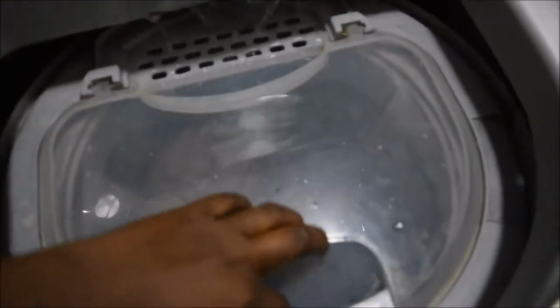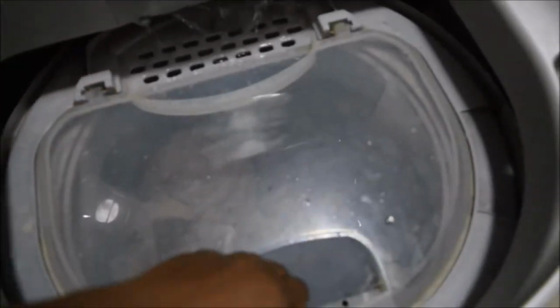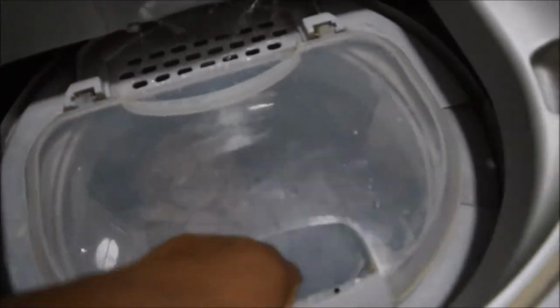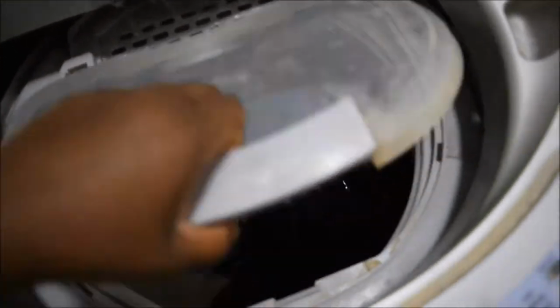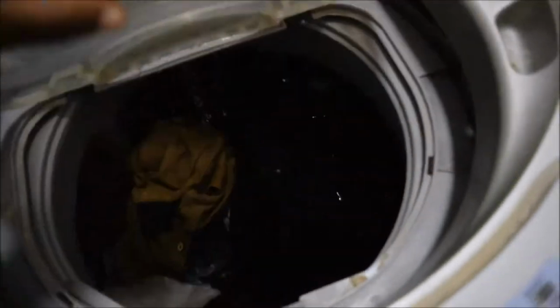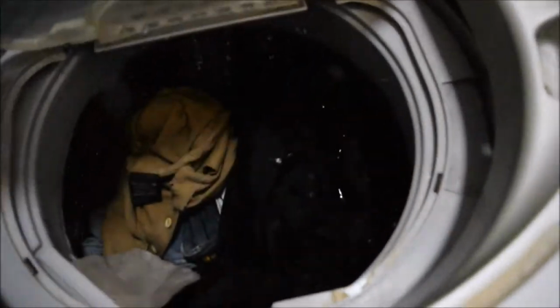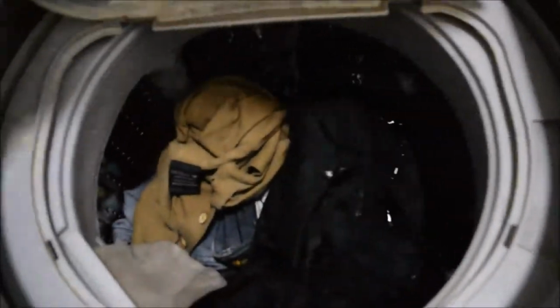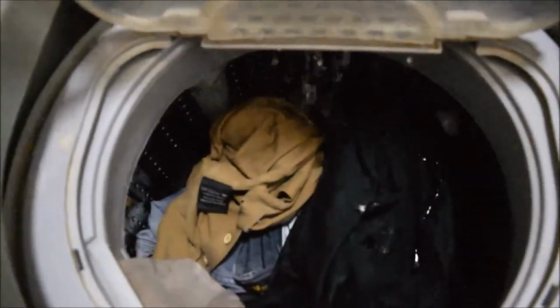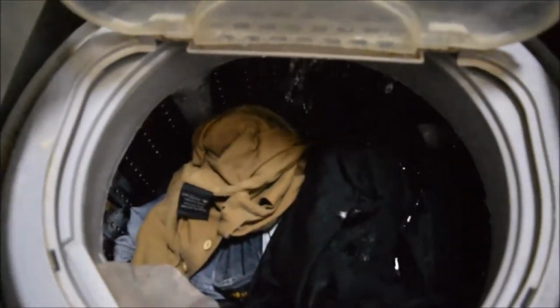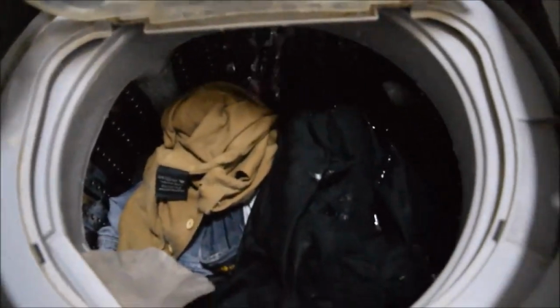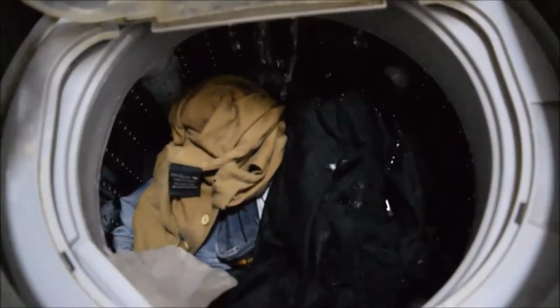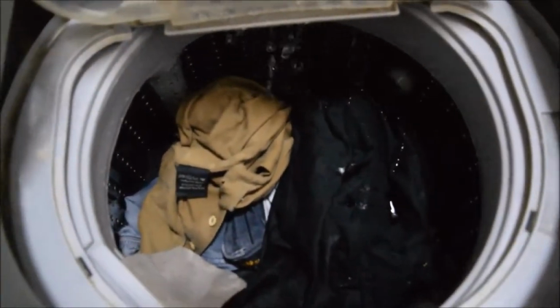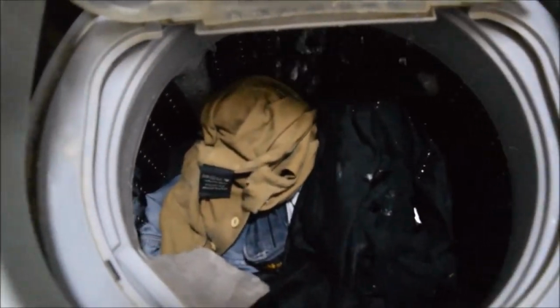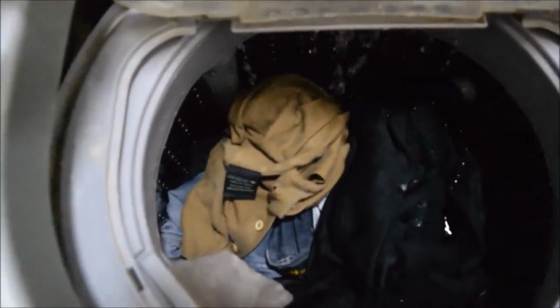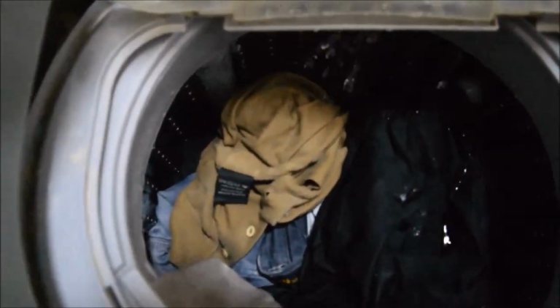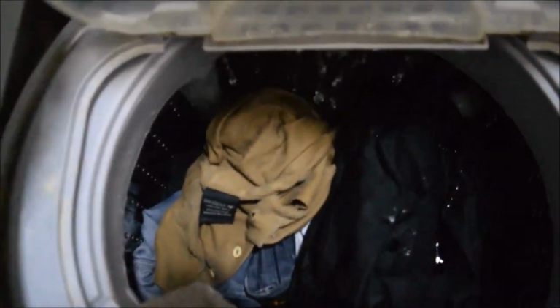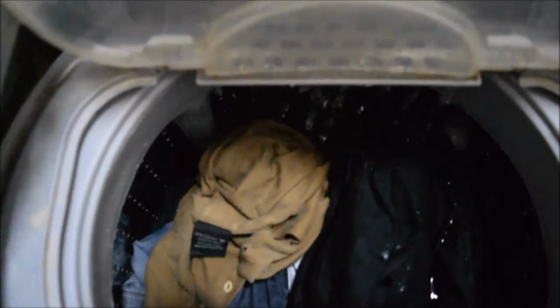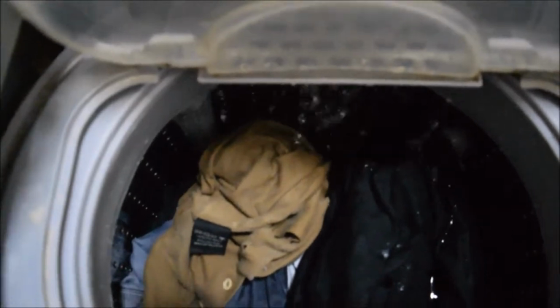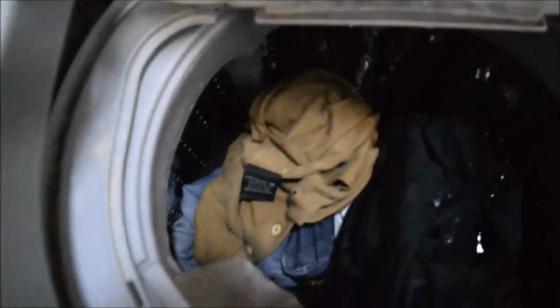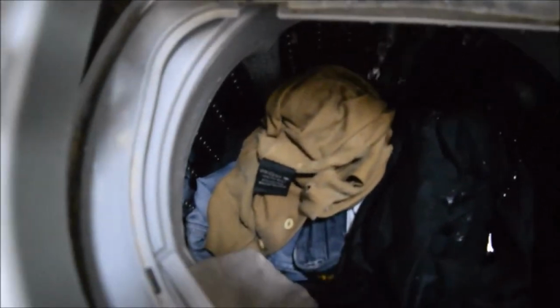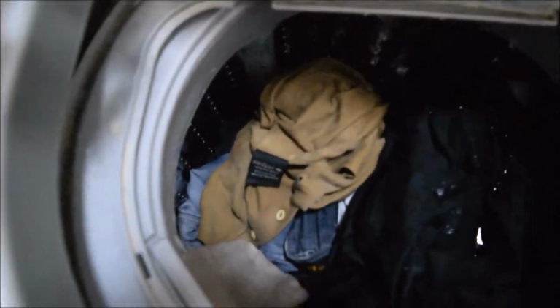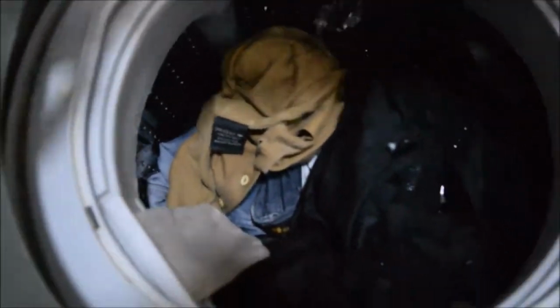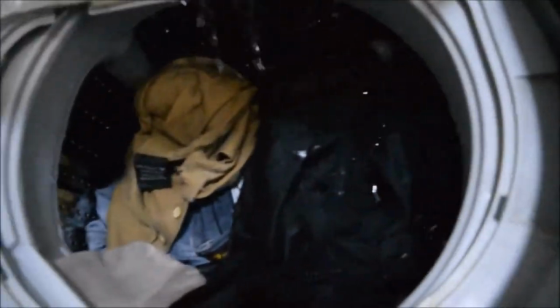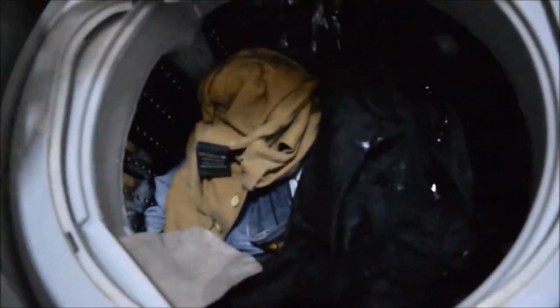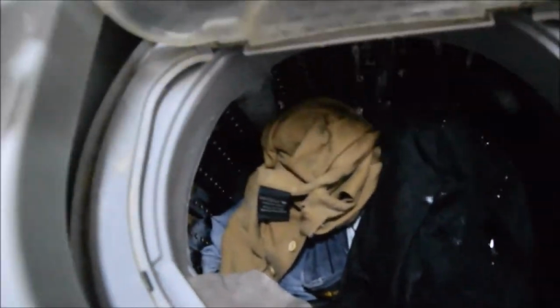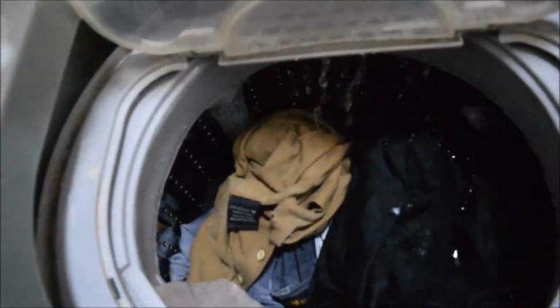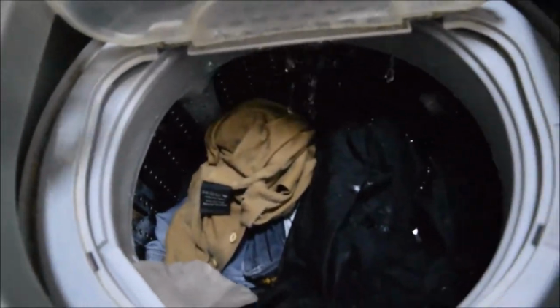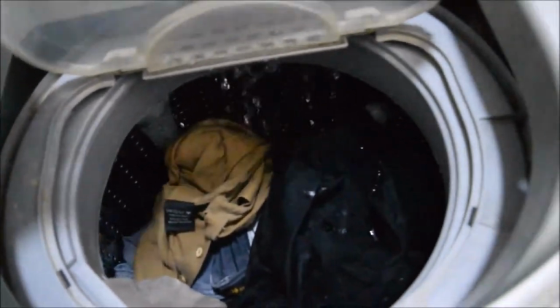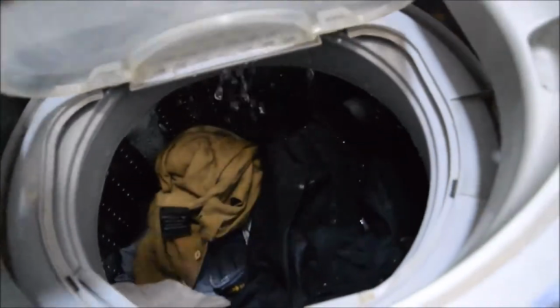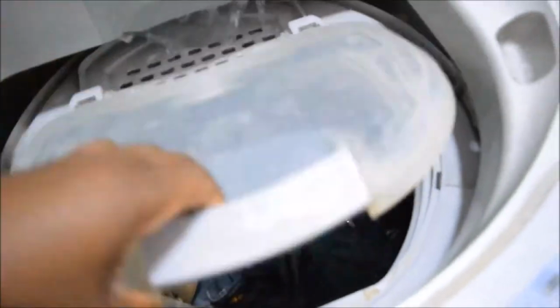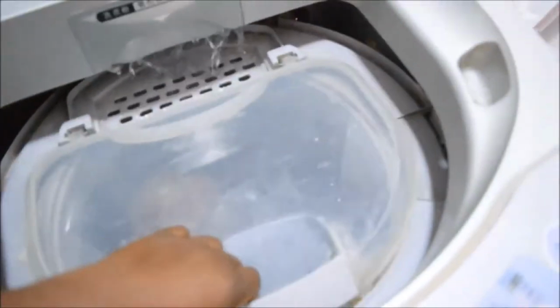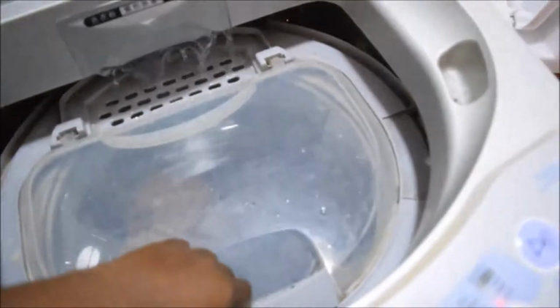Let me see if it will actually fill up in the machine so that I can add my soap.